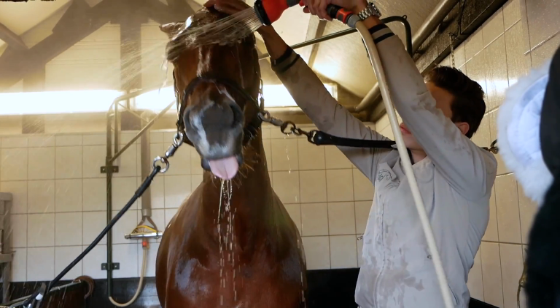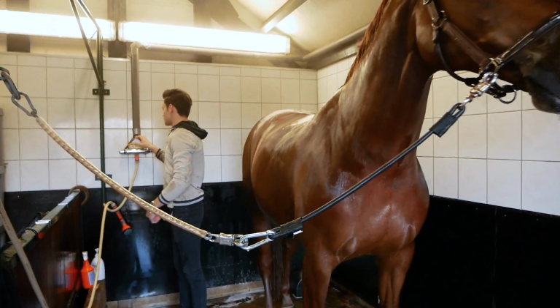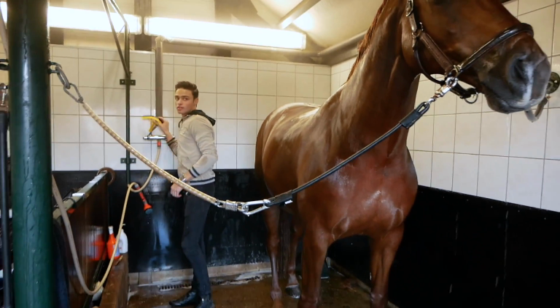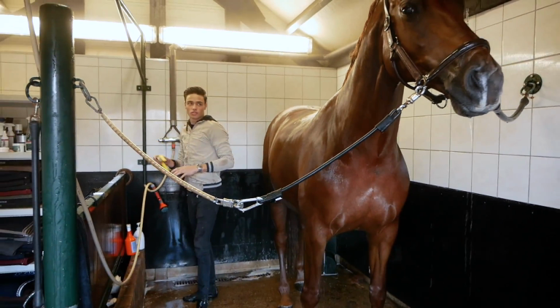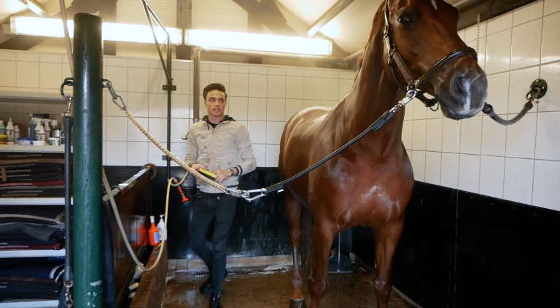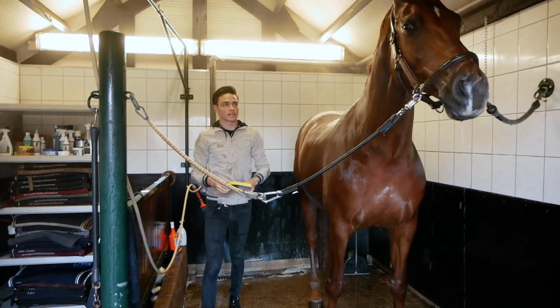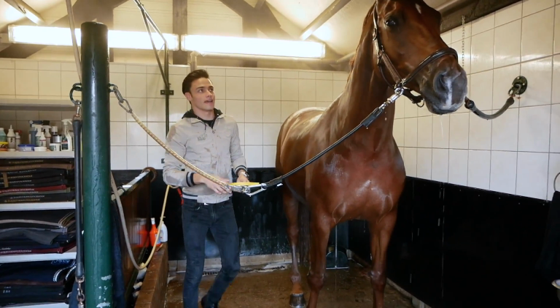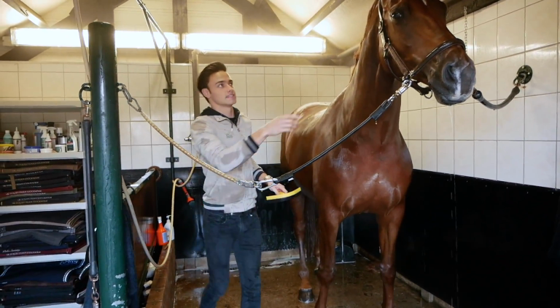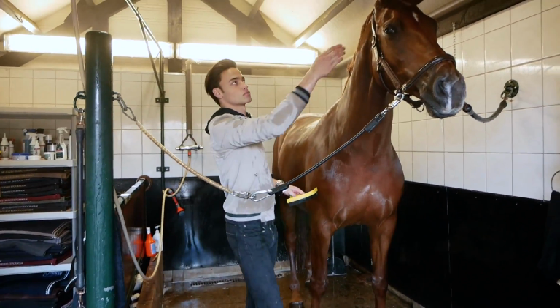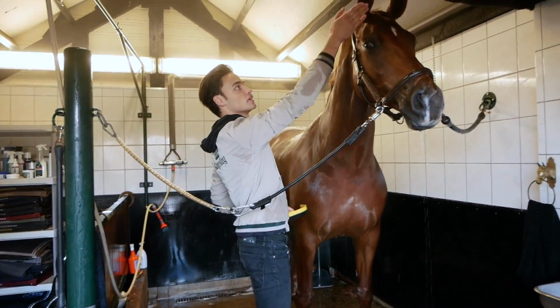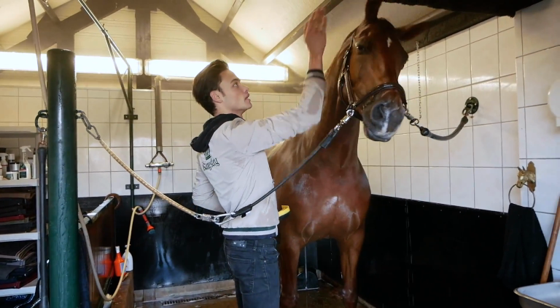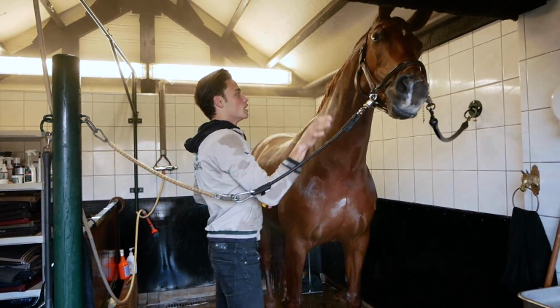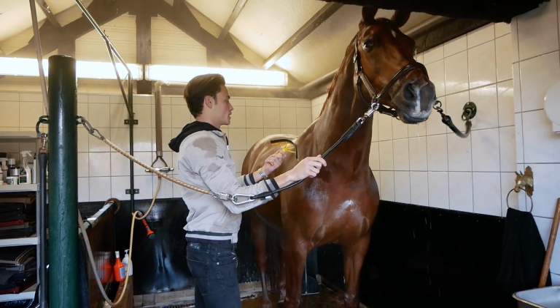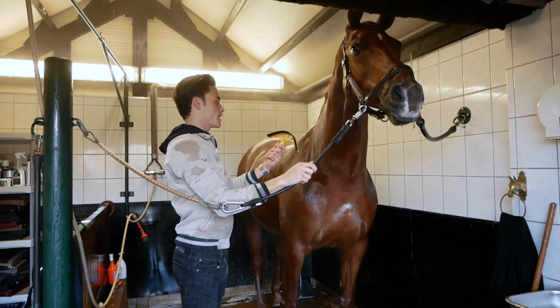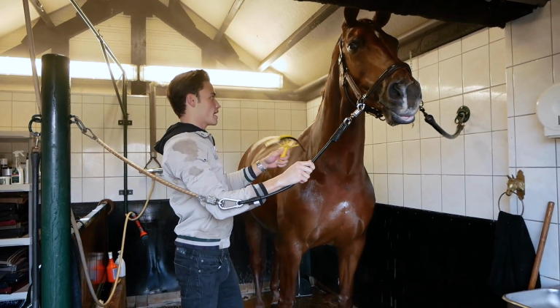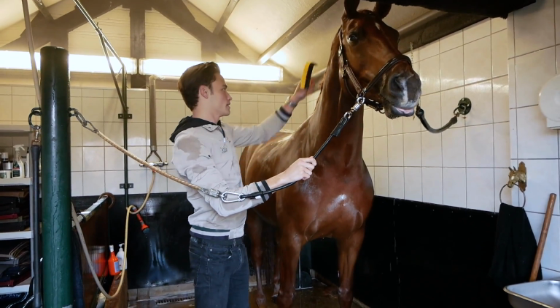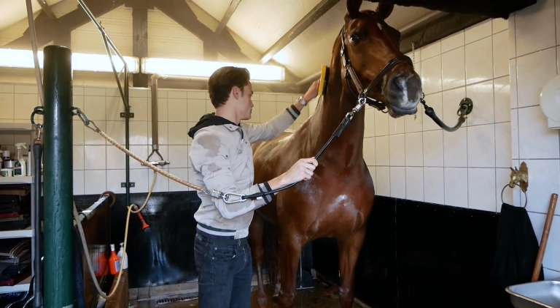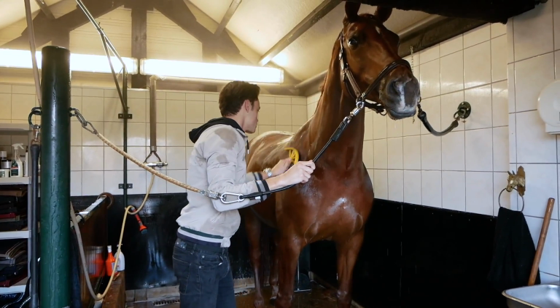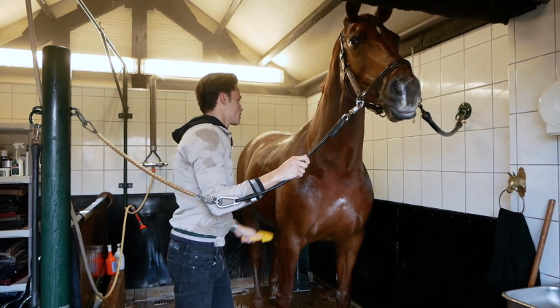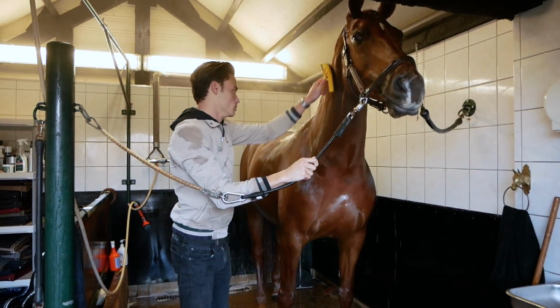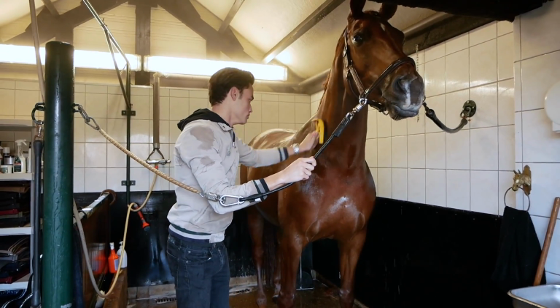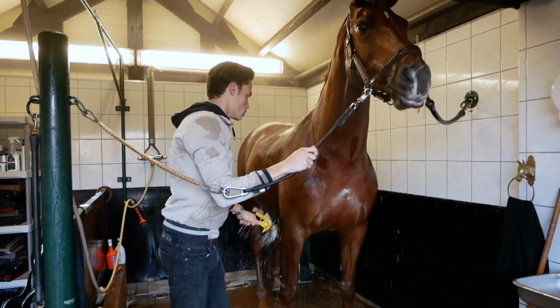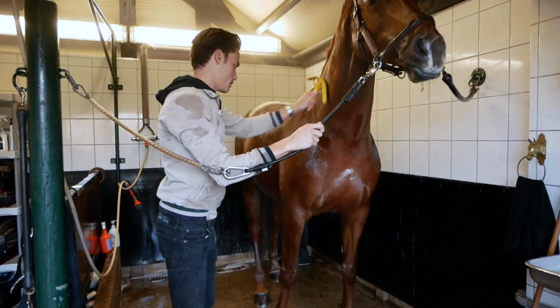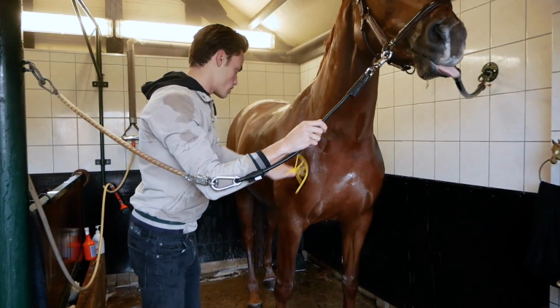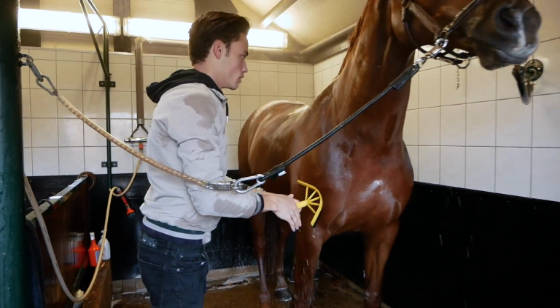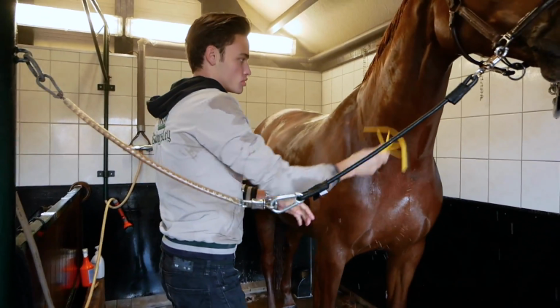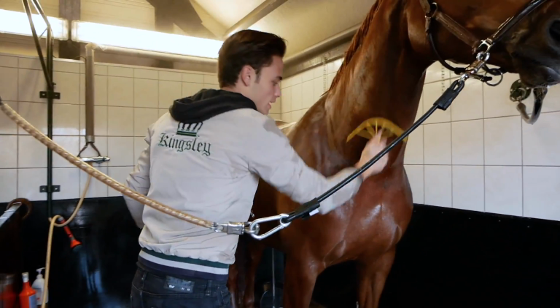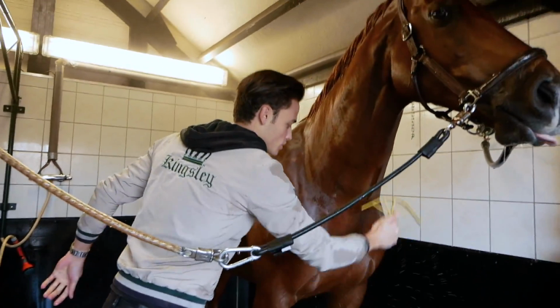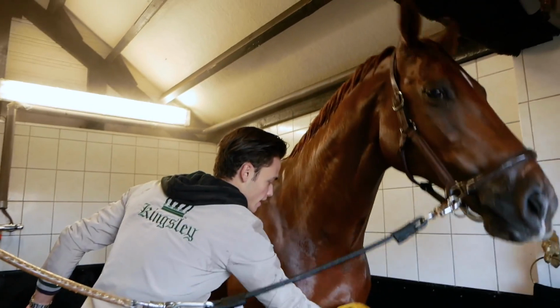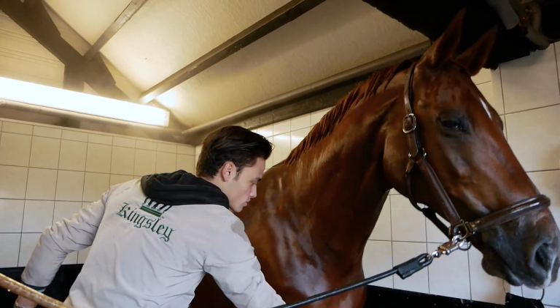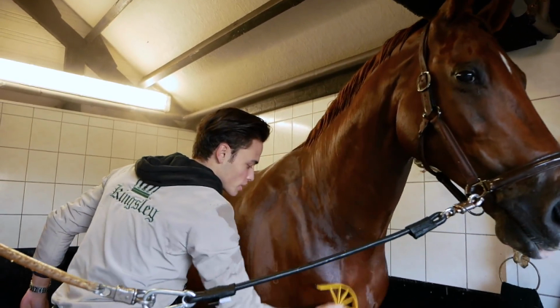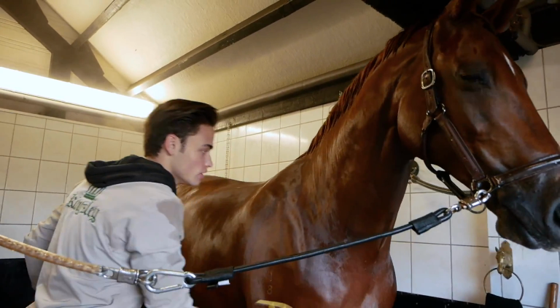Now that our horse is all clean, we're gonna take a paripol or anything to dry off, and we're just gonna get all the excess water off.